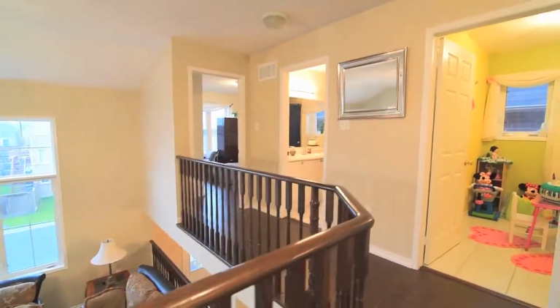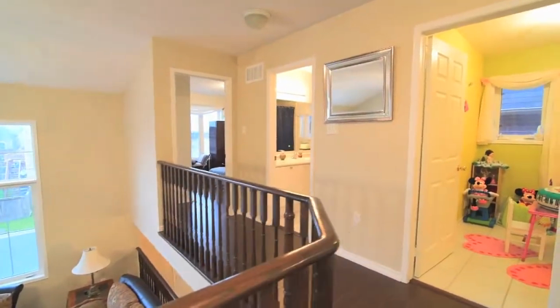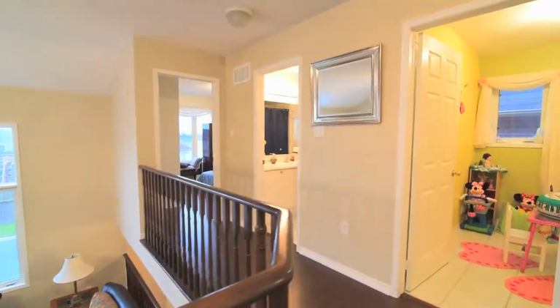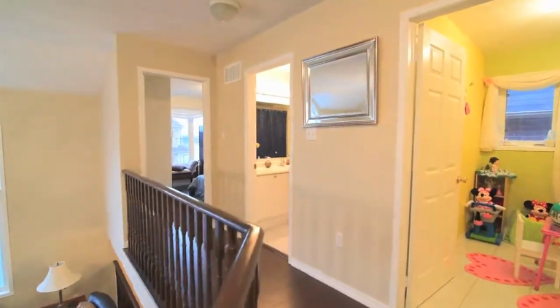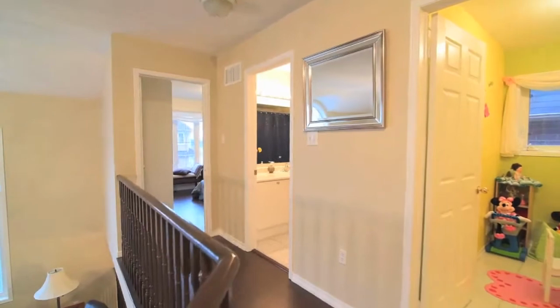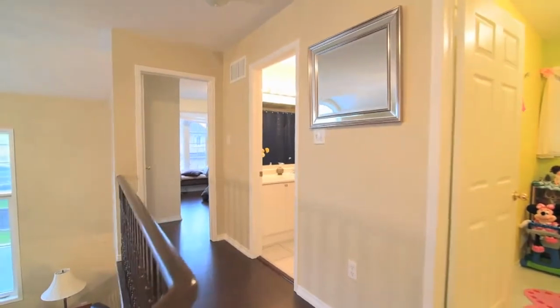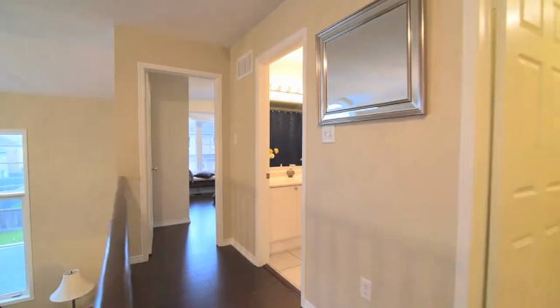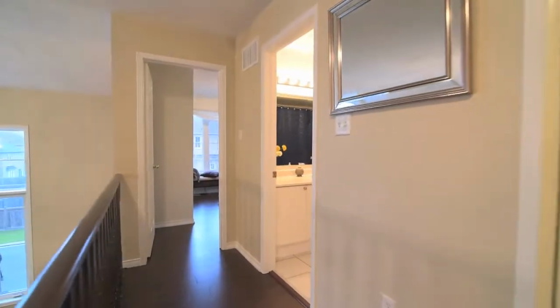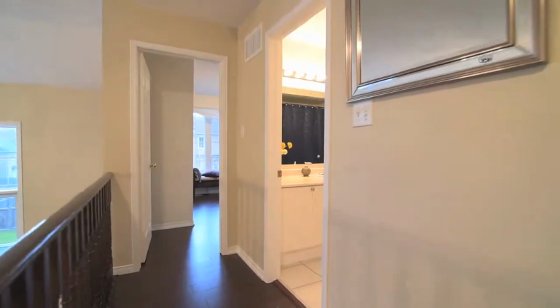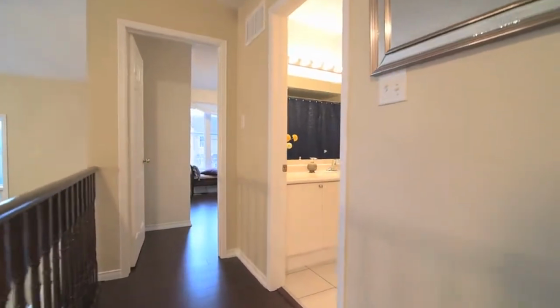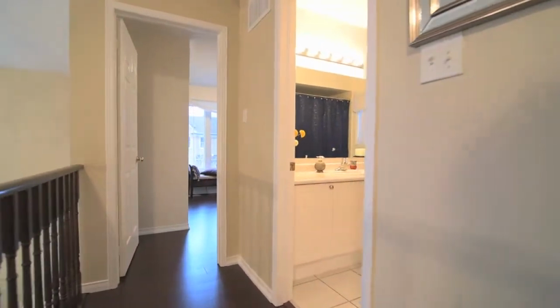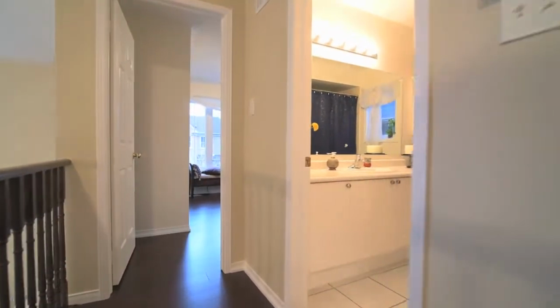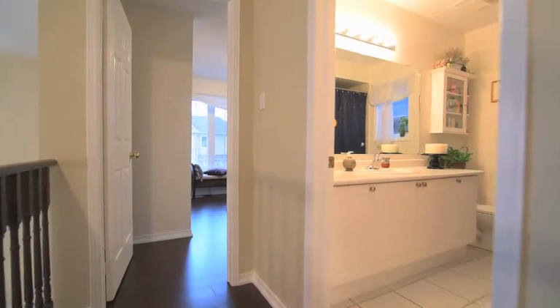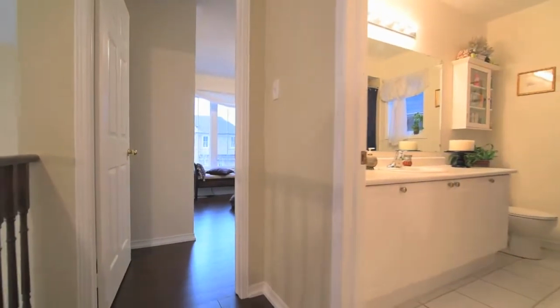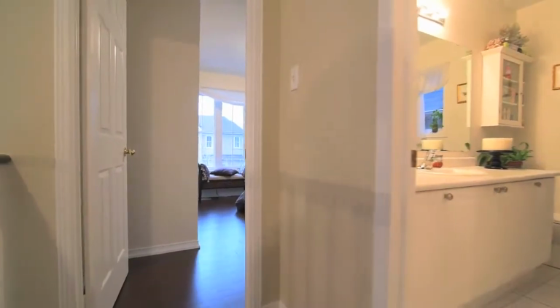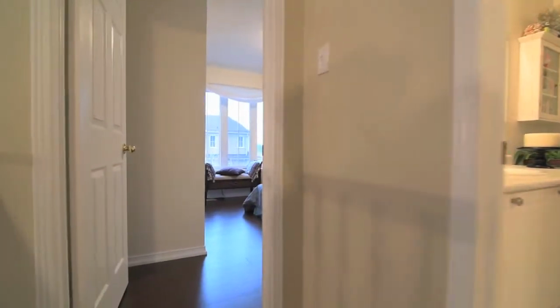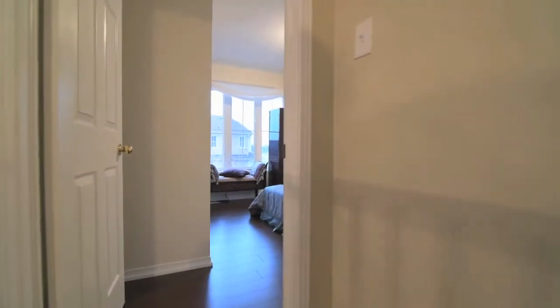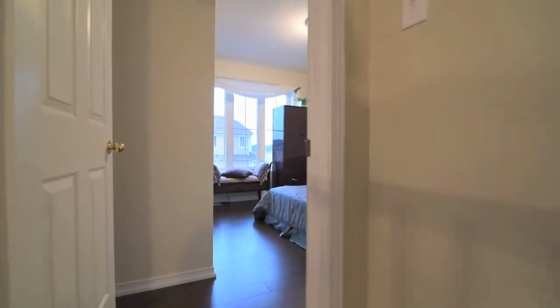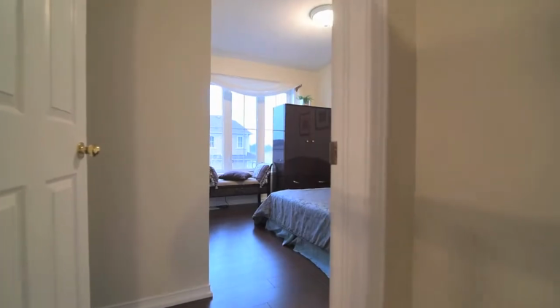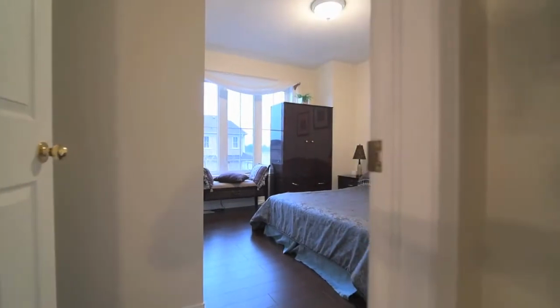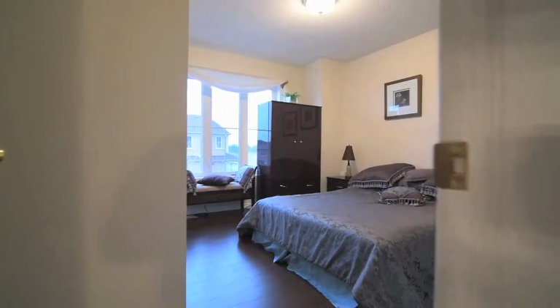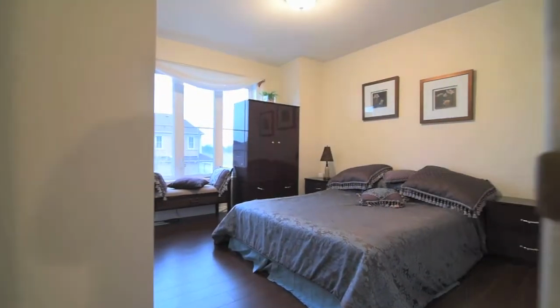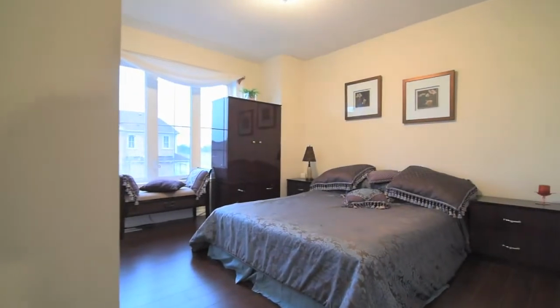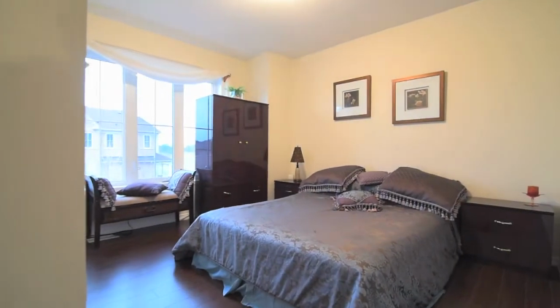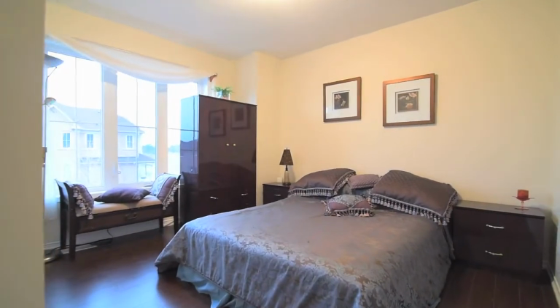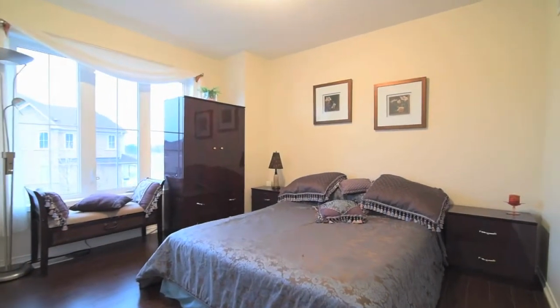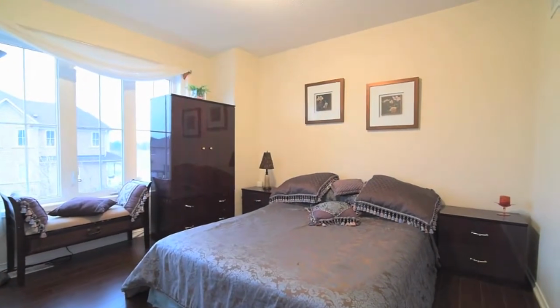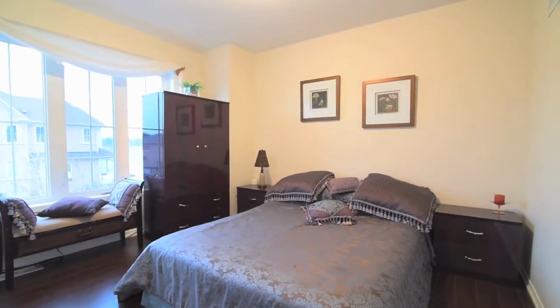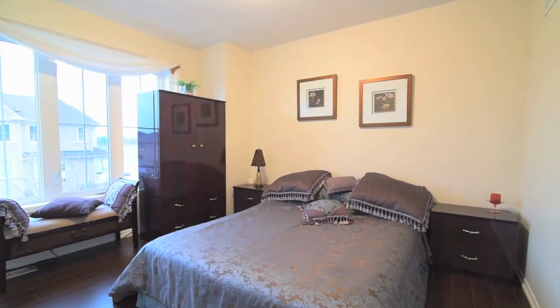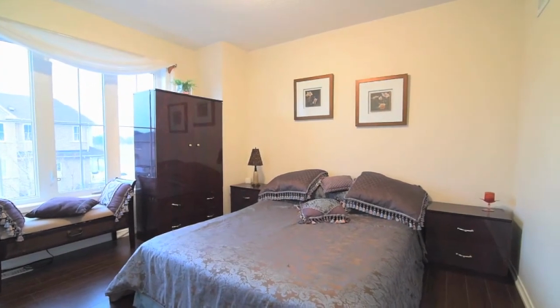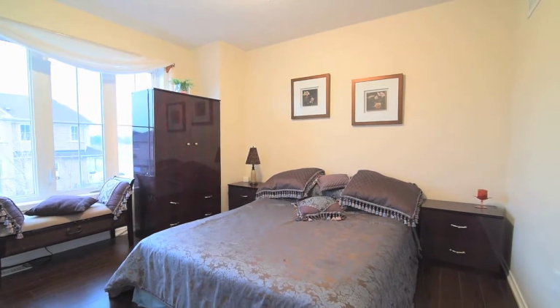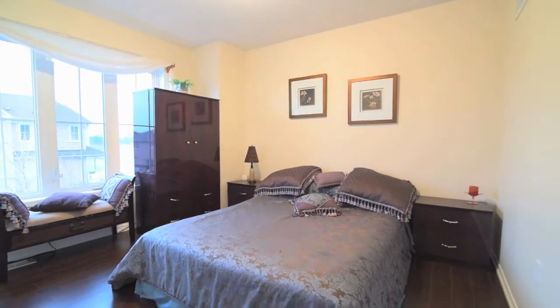The upper level is finished with laminate floors in the hallway and in all the bedrooms. The three secondary bedrooms are quite generous in their sizes, with two of these bedrooms having large double closets.